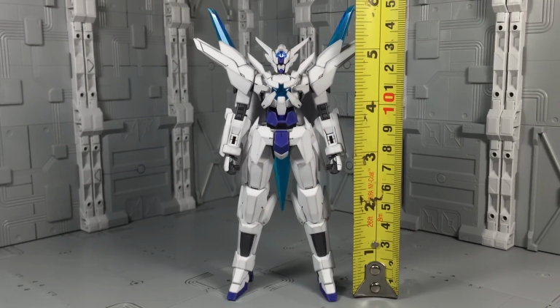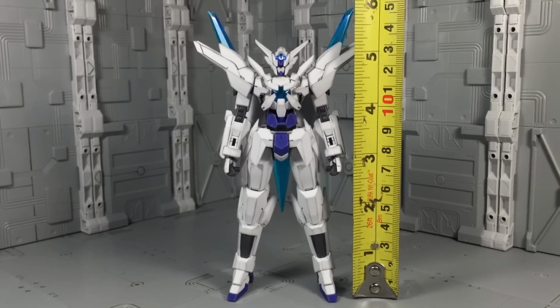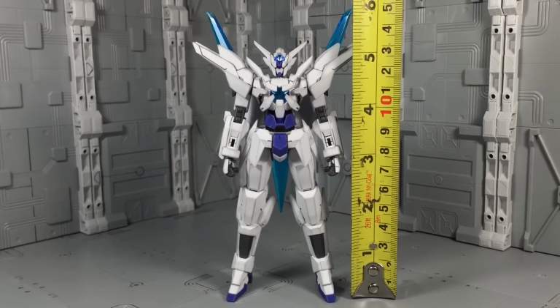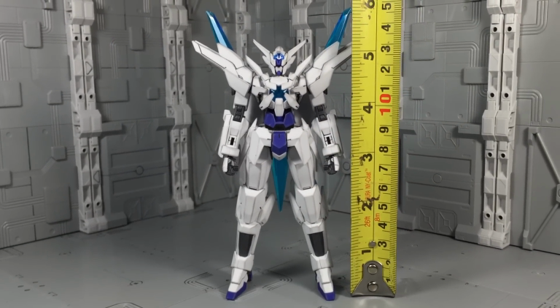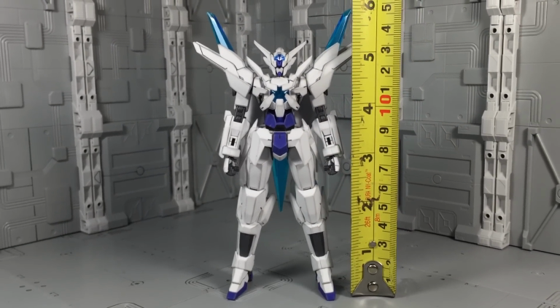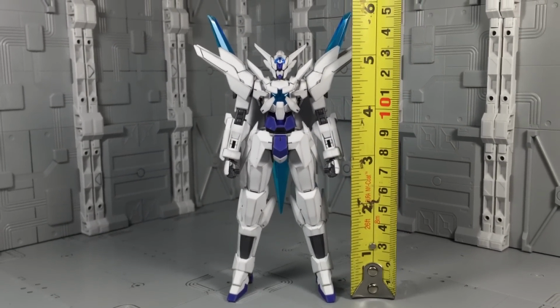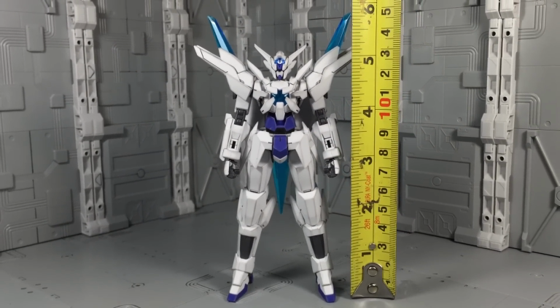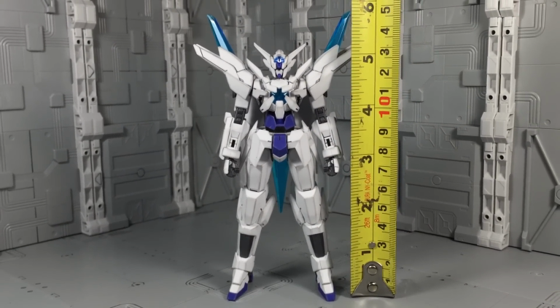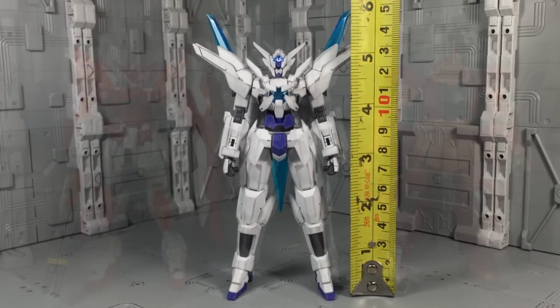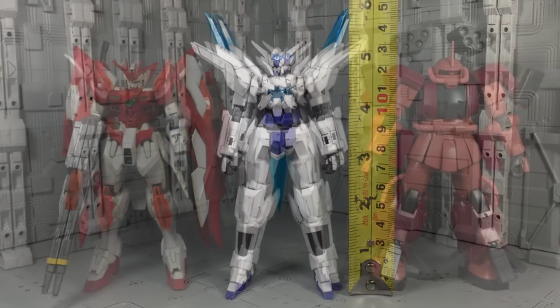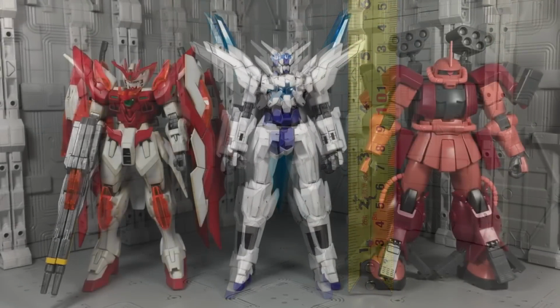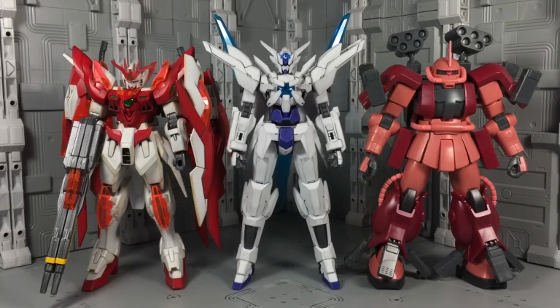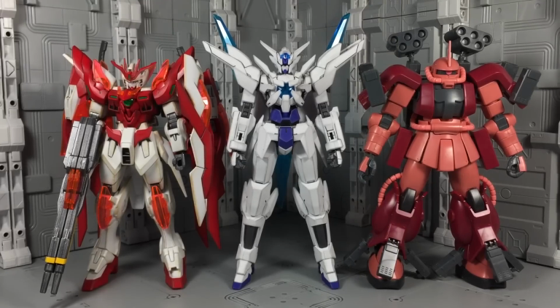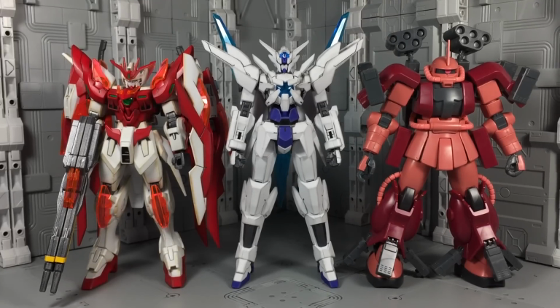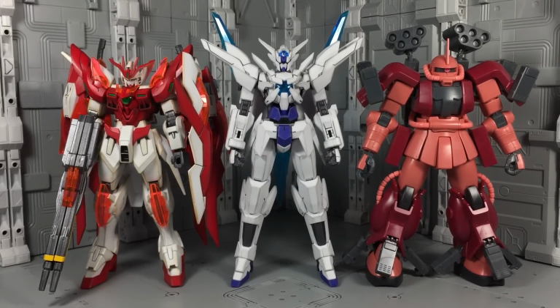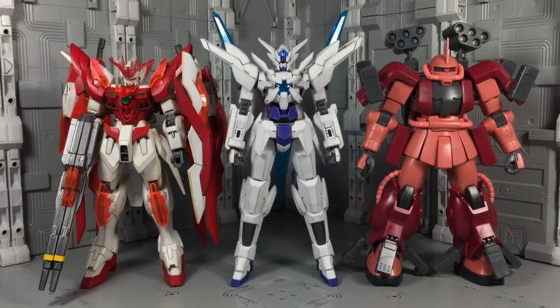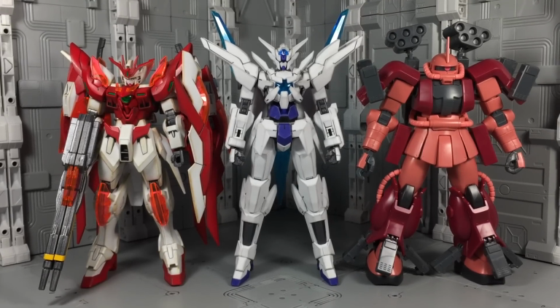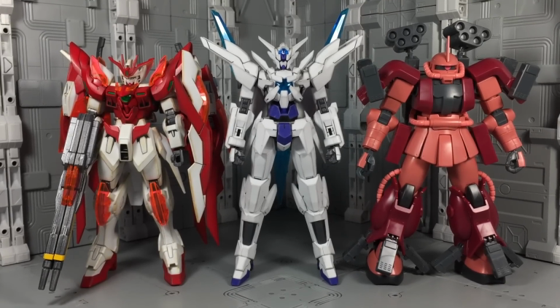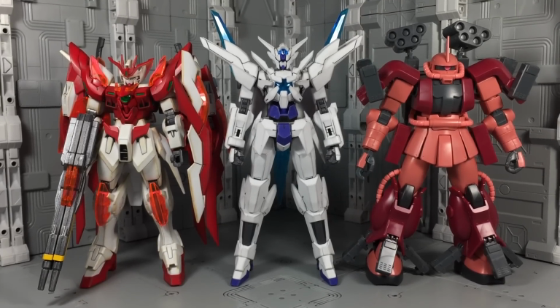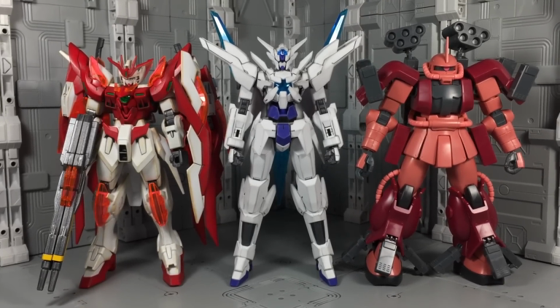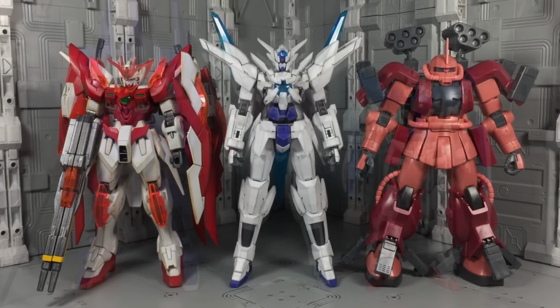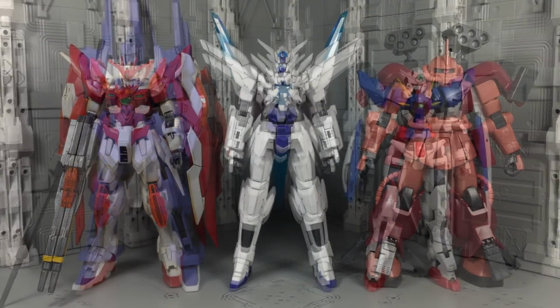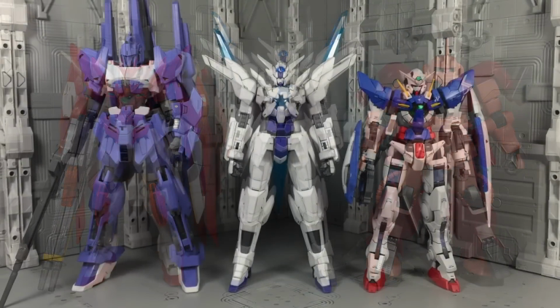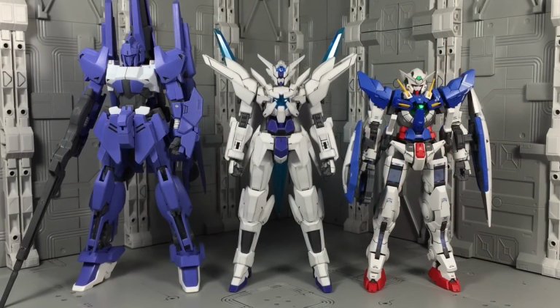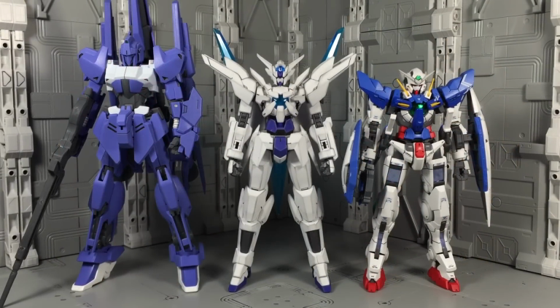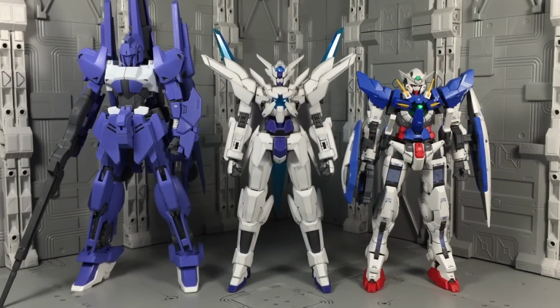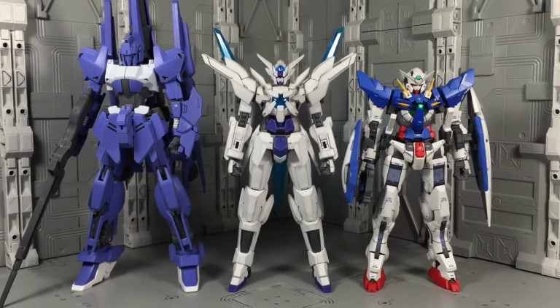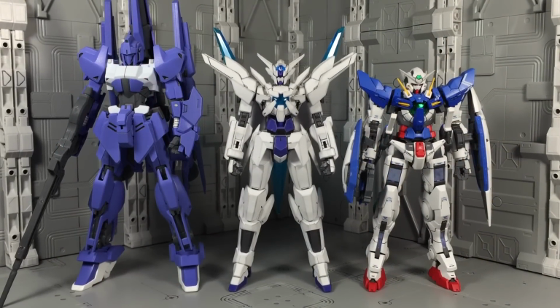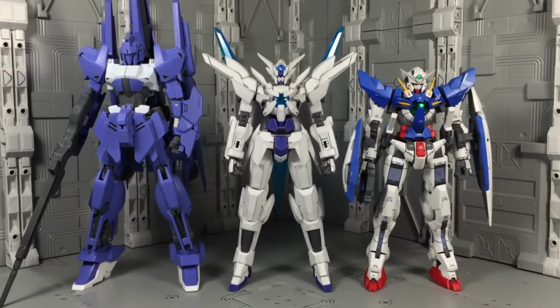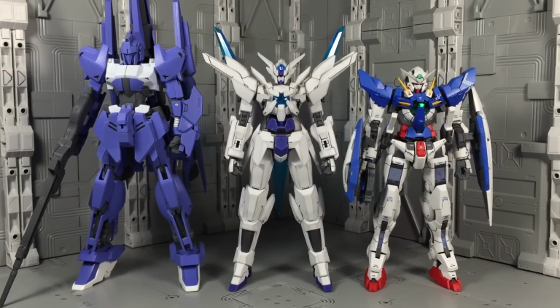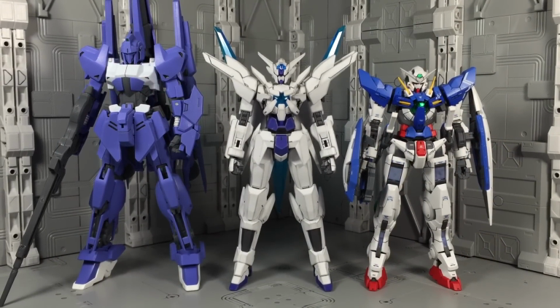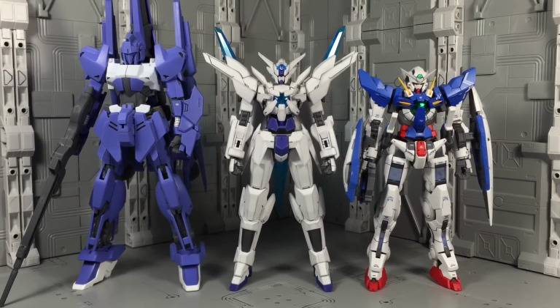In terms of size, you're looking at a 5-inch tall model kit, though its sleek and minimal aesthetic can make it appear smaller than it is when compared to other high grades of similar price point.